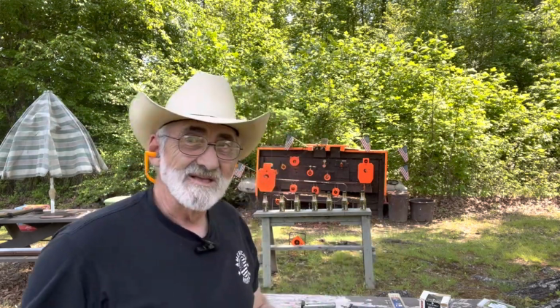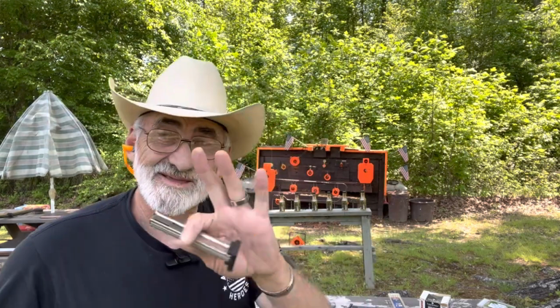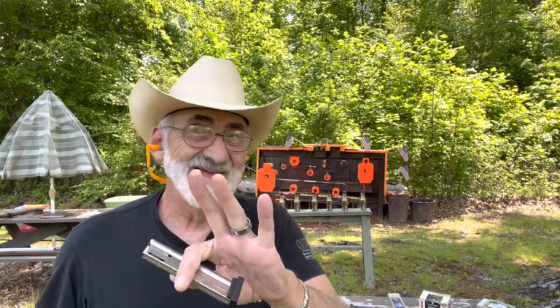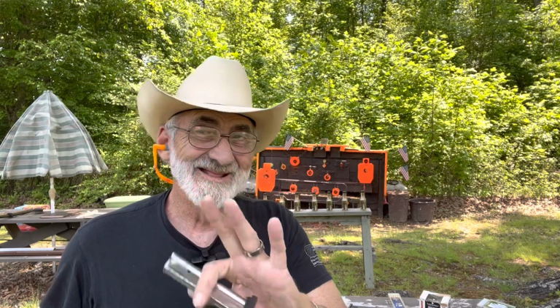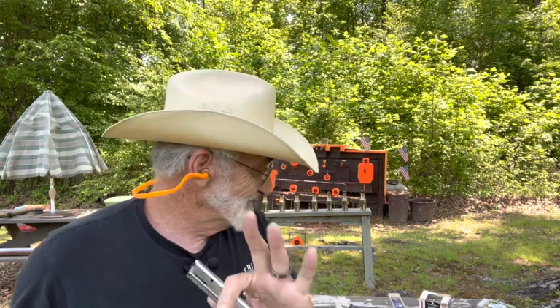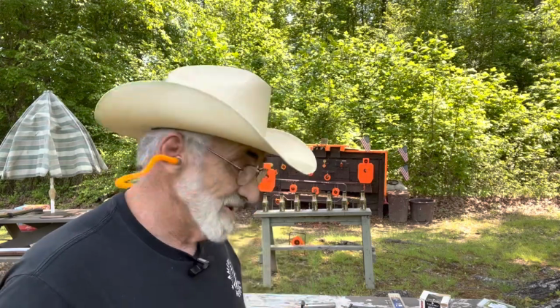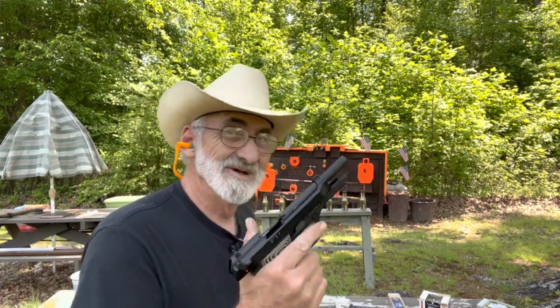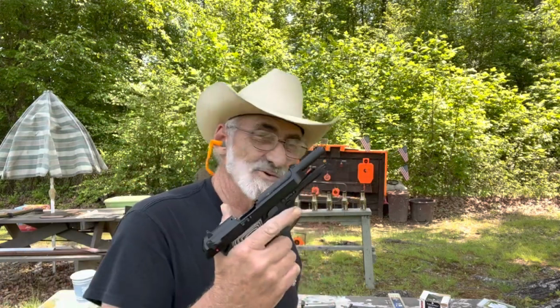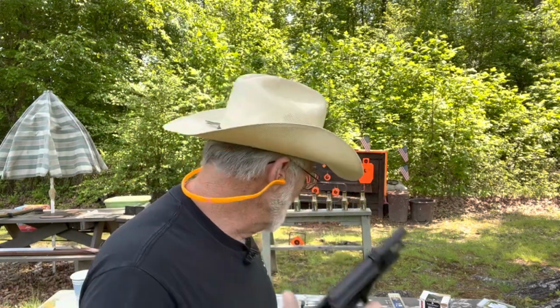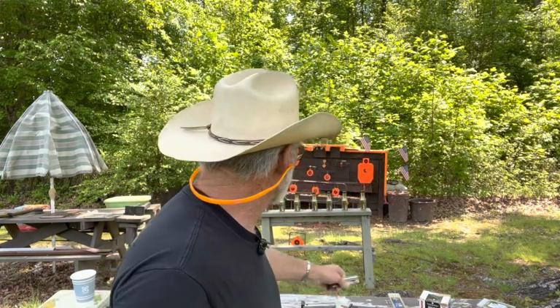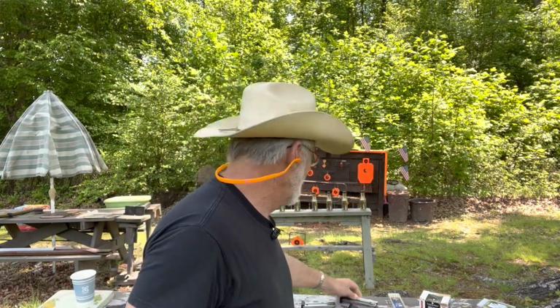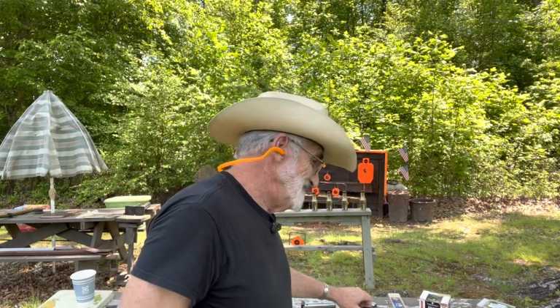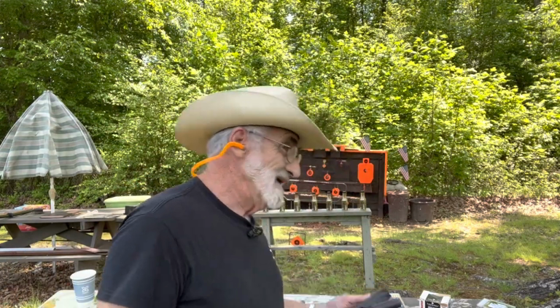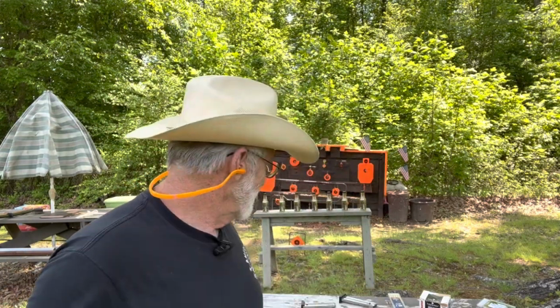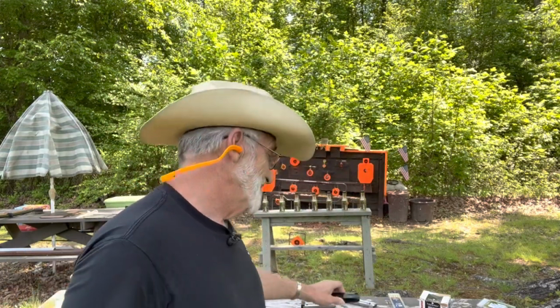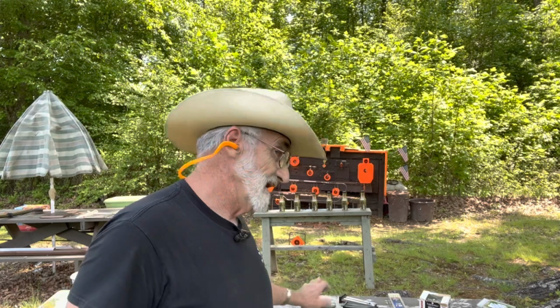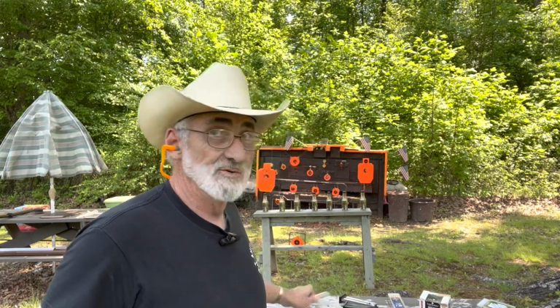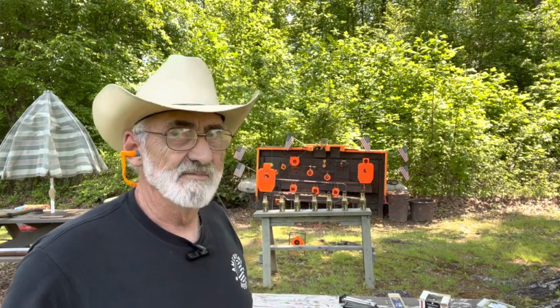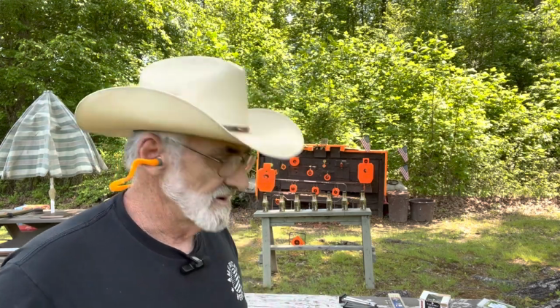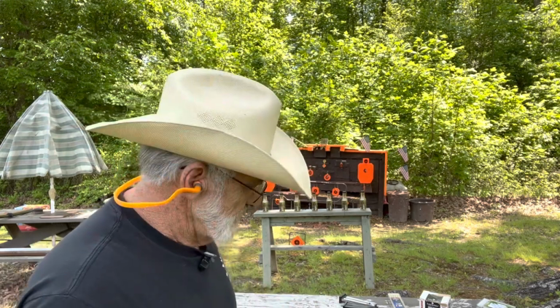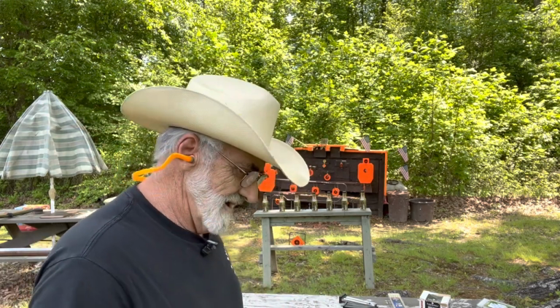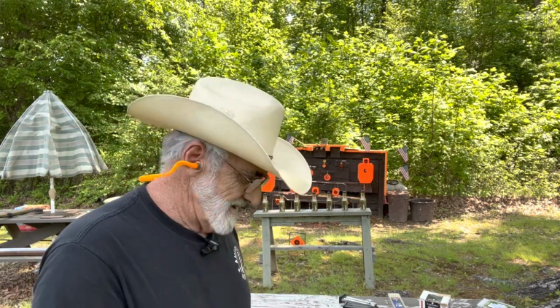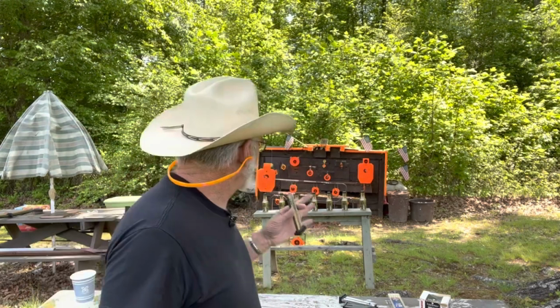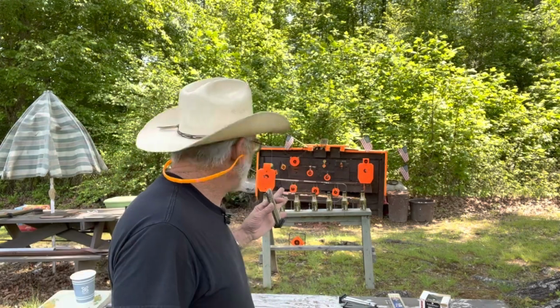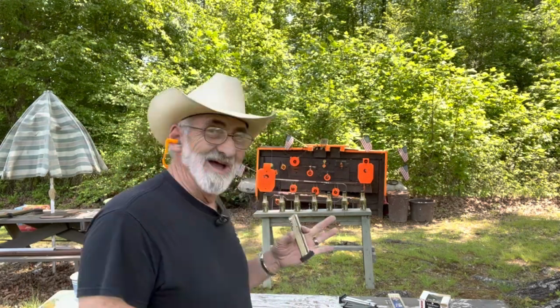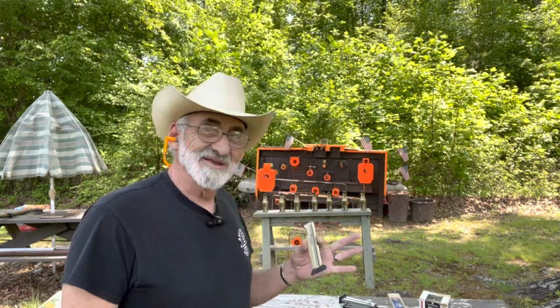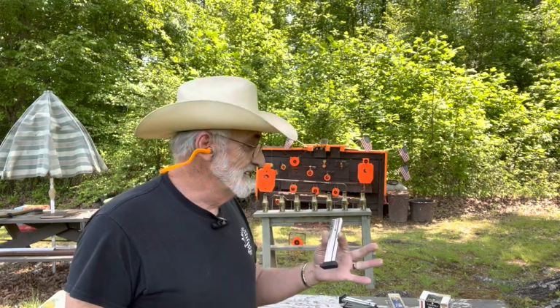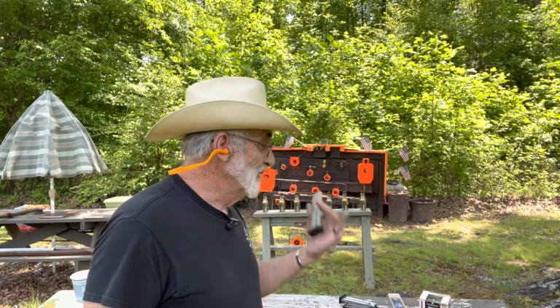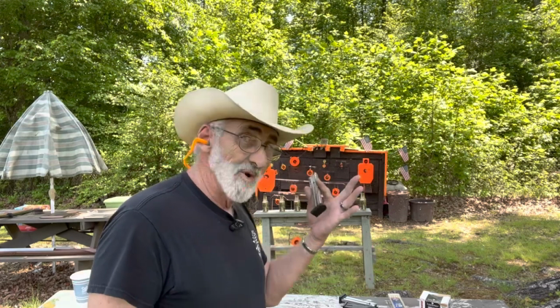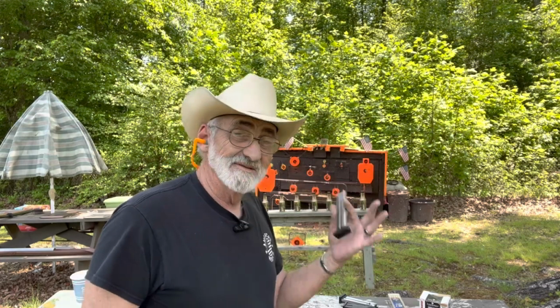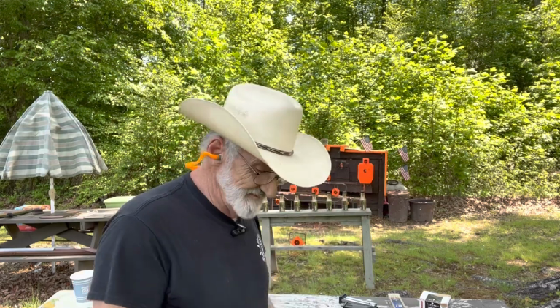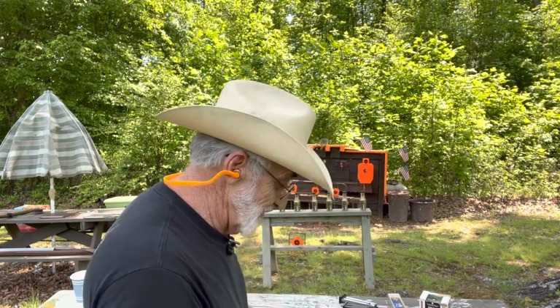I had to get used to that trigger — it's got a sweet trigger pull and I was doing some missing there. Let's load up with the Remington and give those a try.